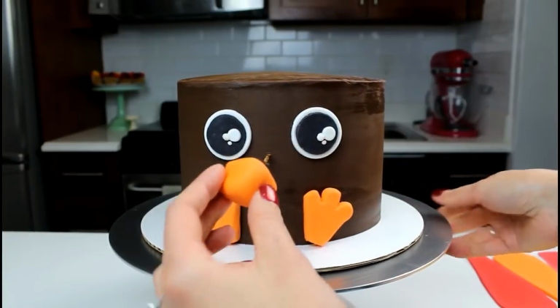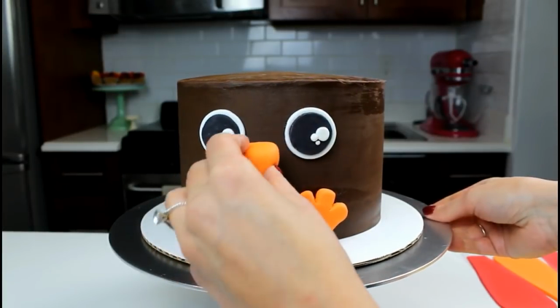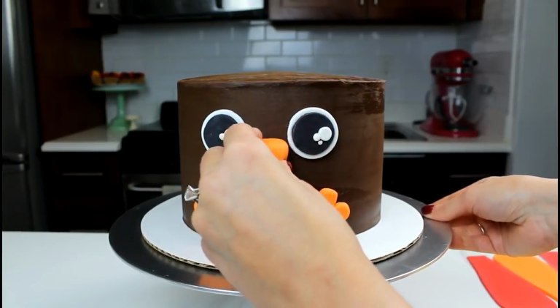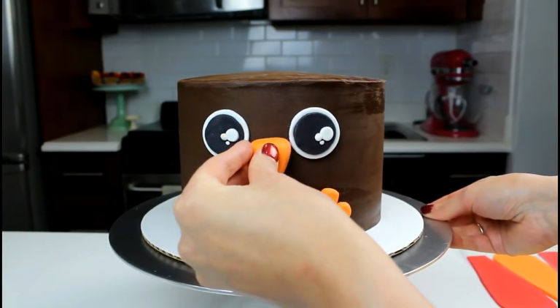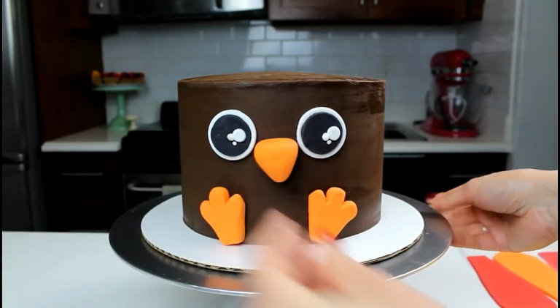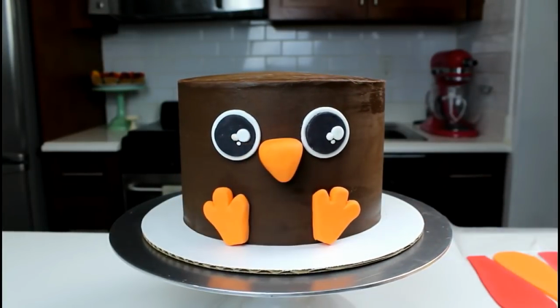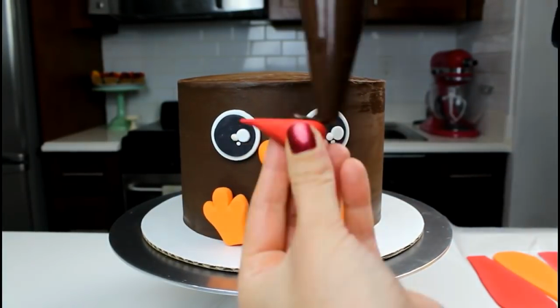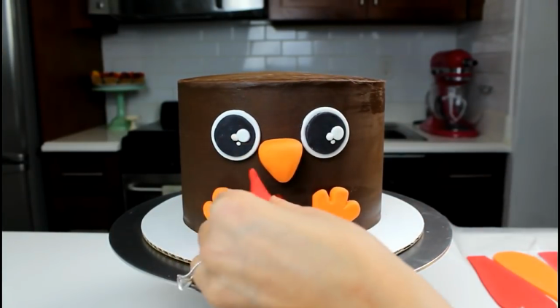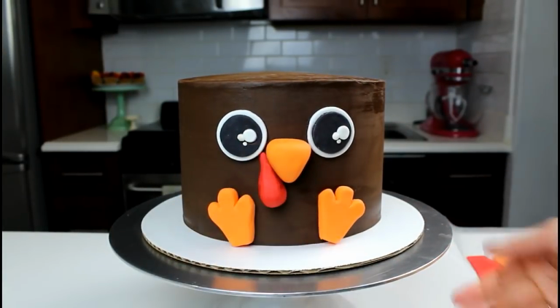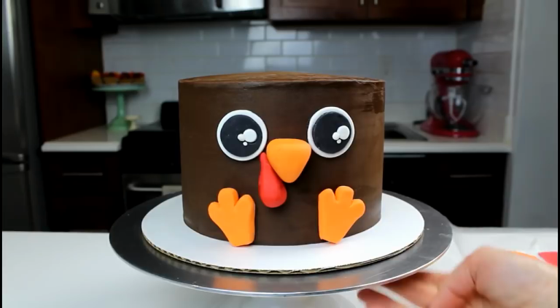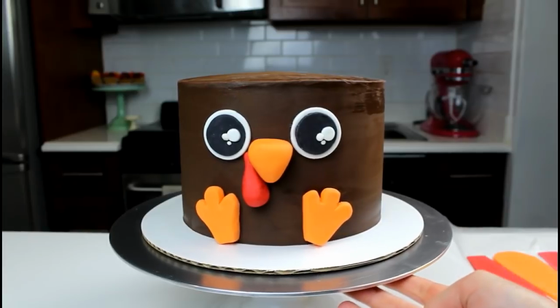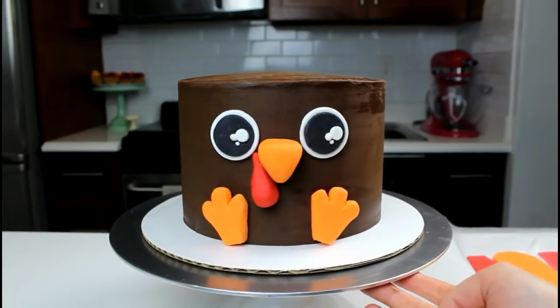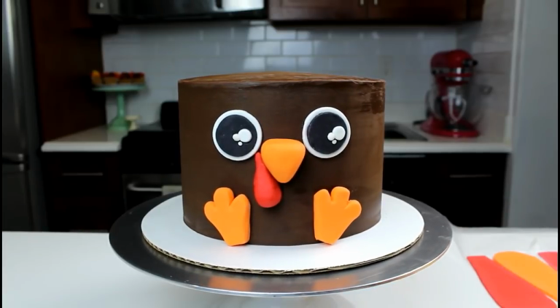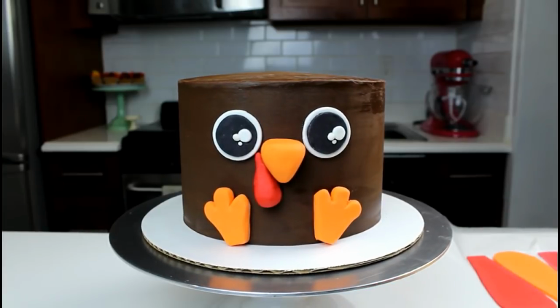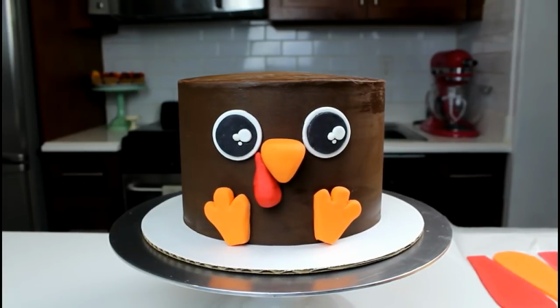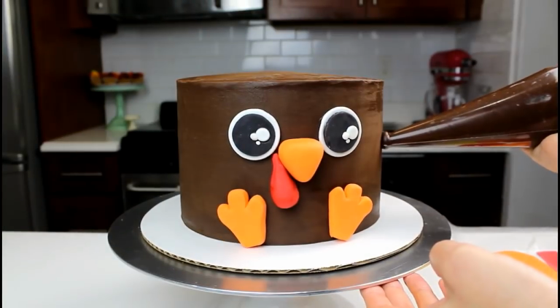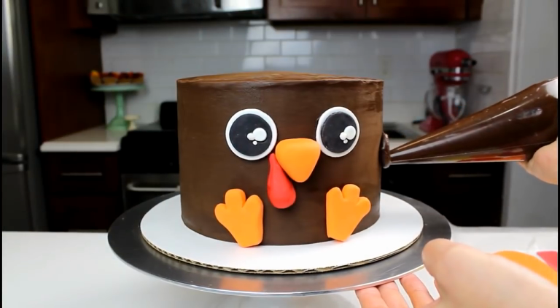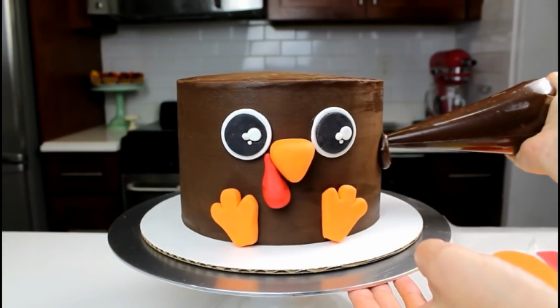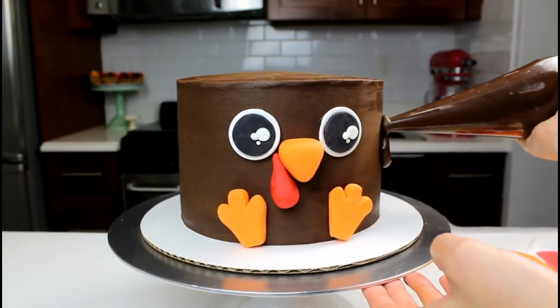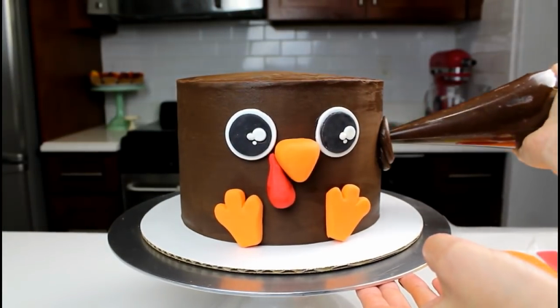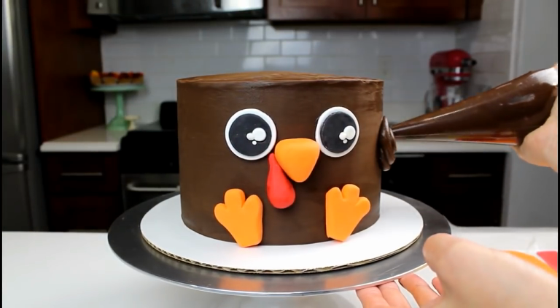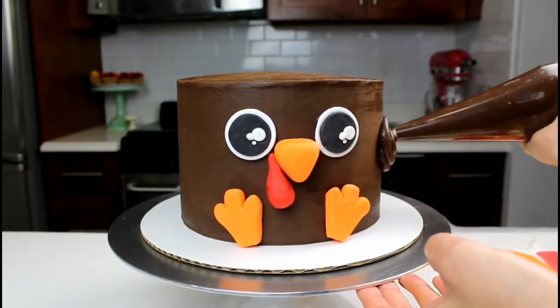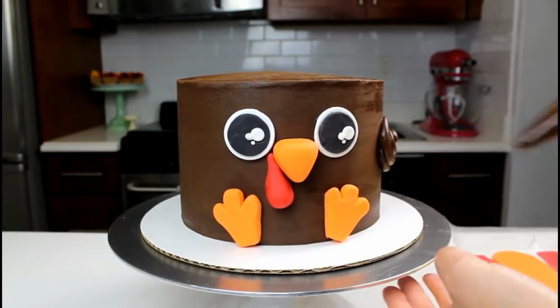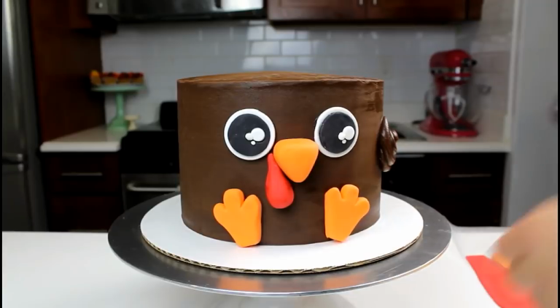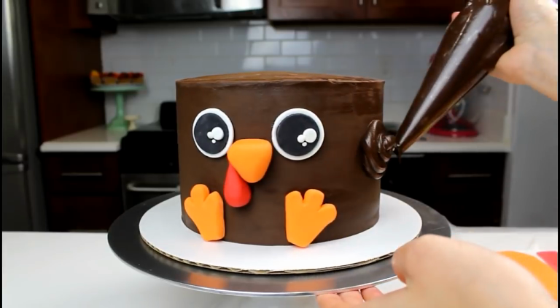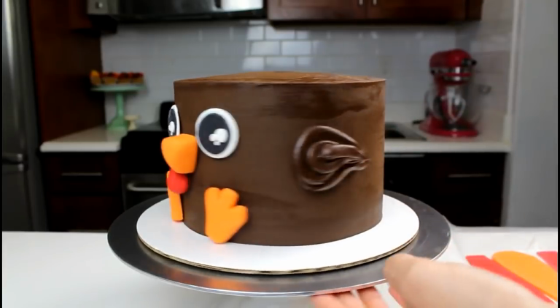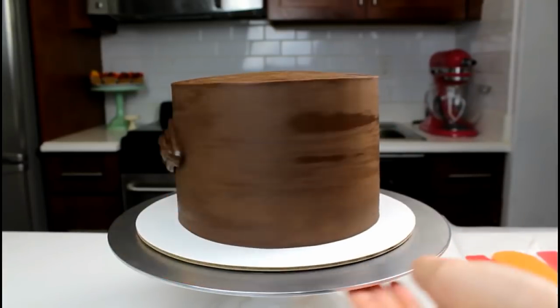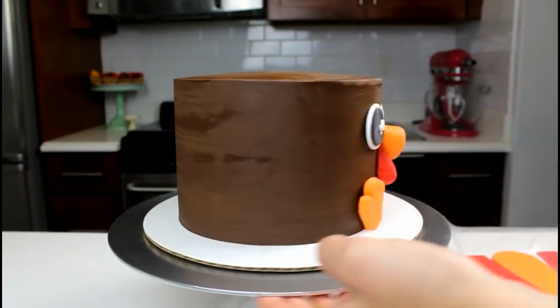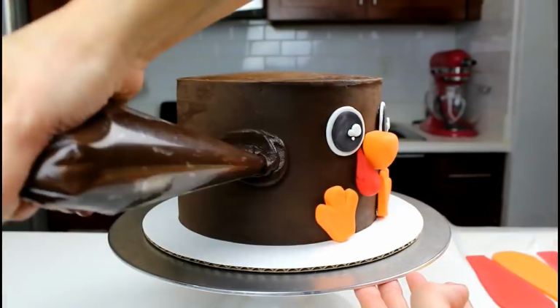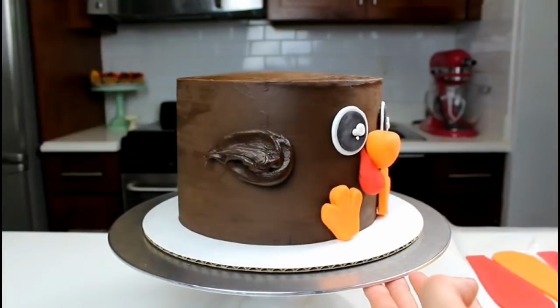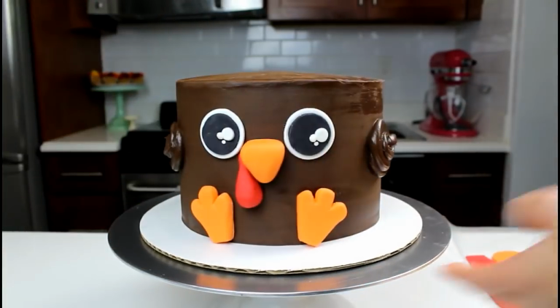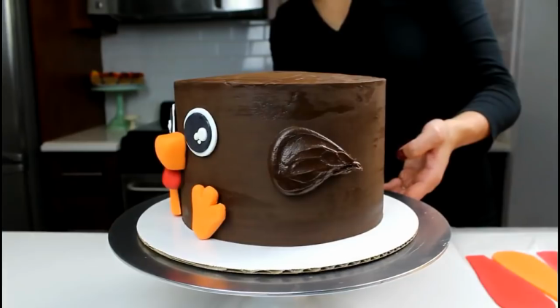If you're having trouble keeping your beak in place, use a toothpick to secure it. Once all the facial features are on, pipe wings onto the sides of the cake. Smooth them using a small offset spatula.